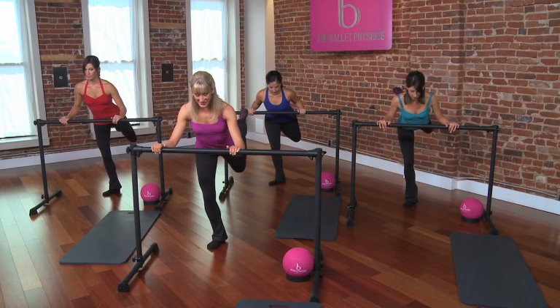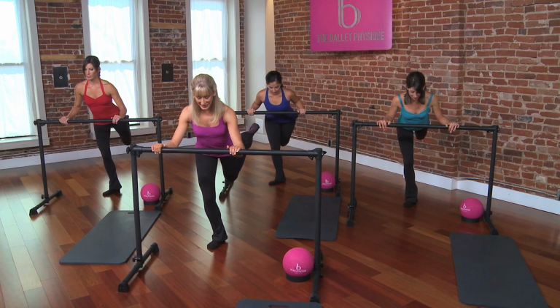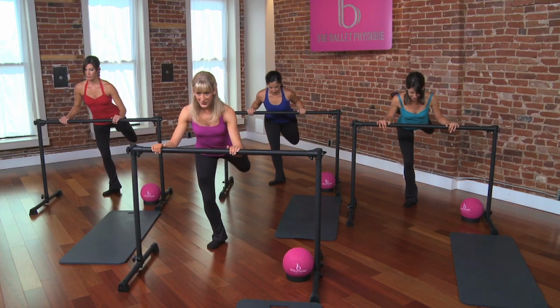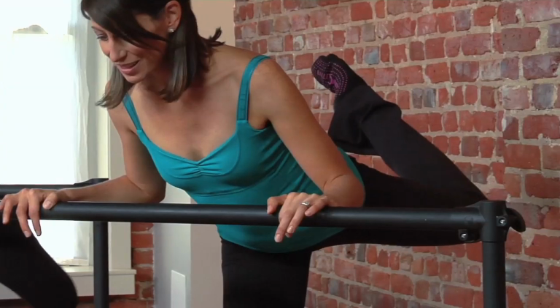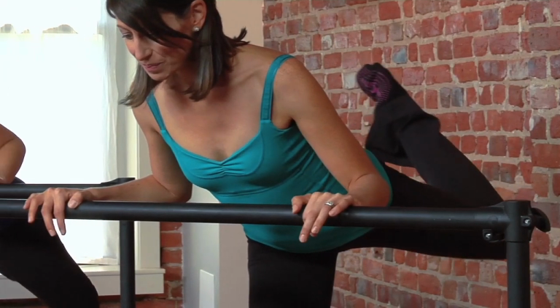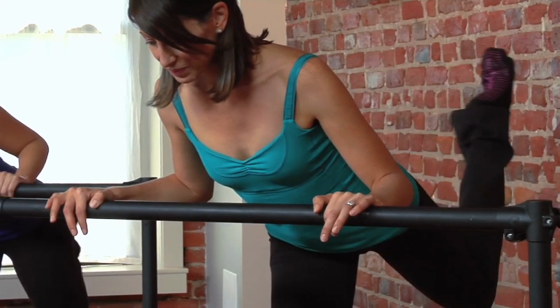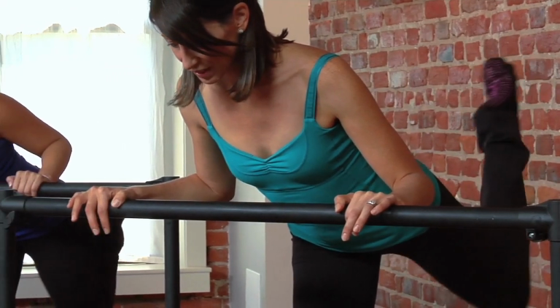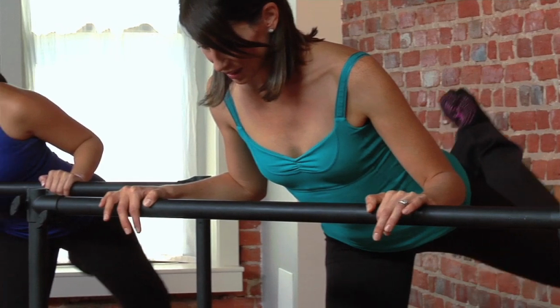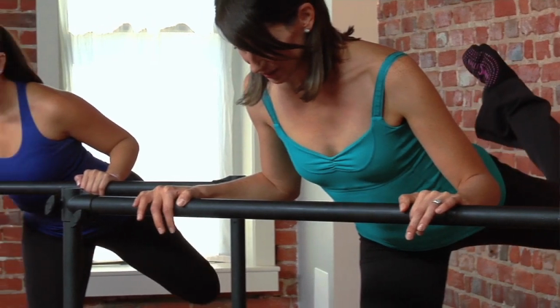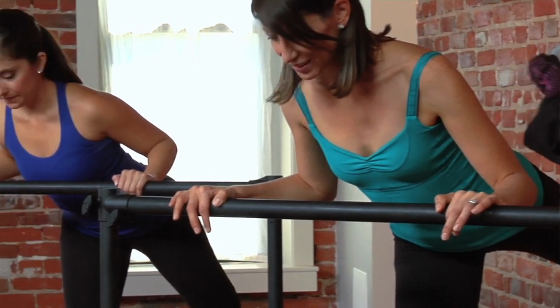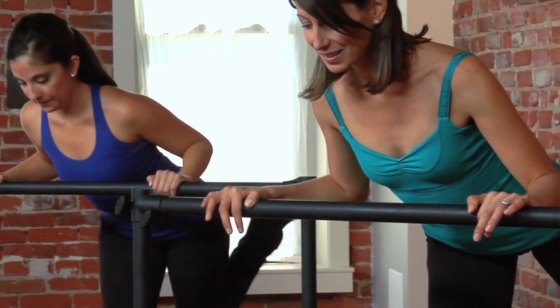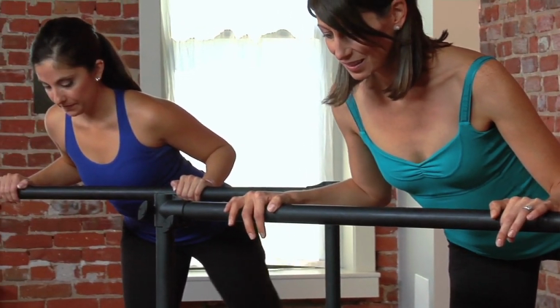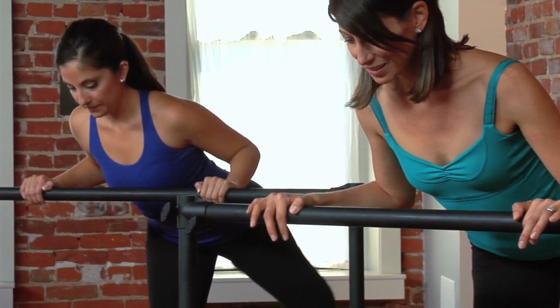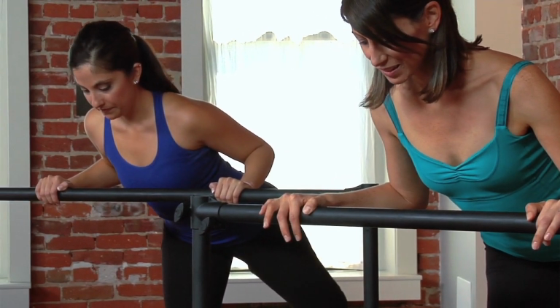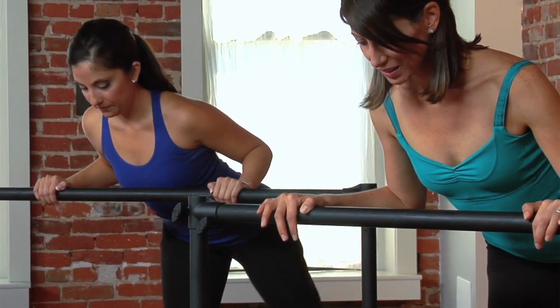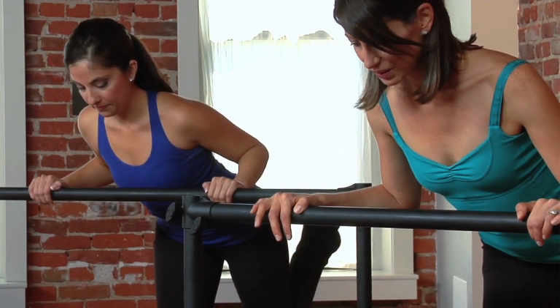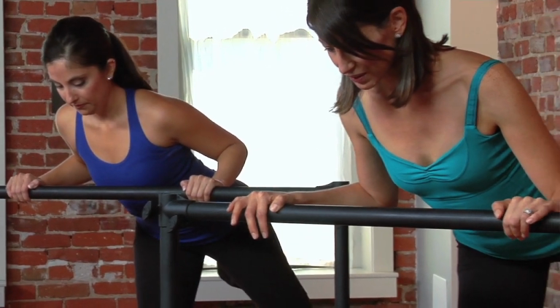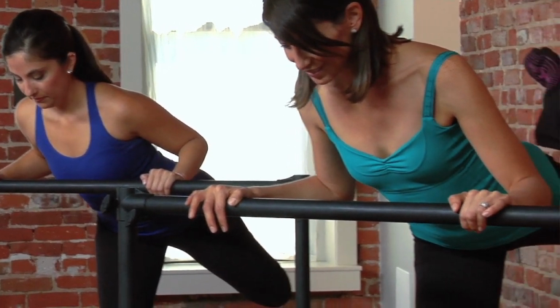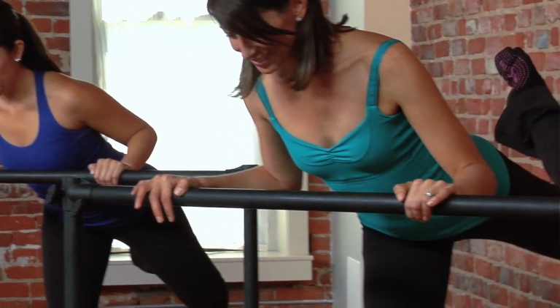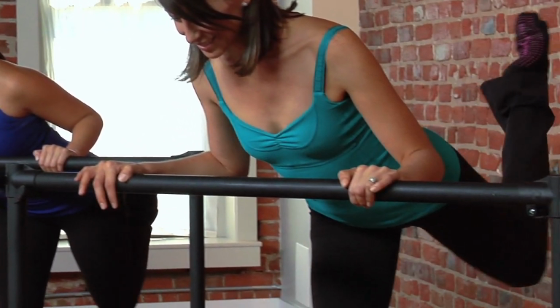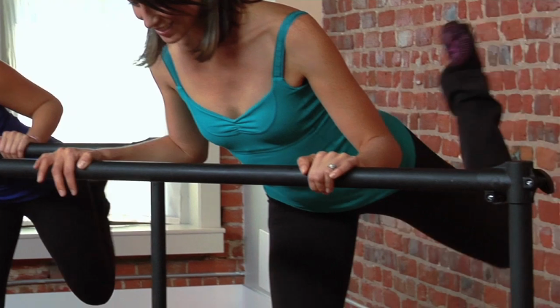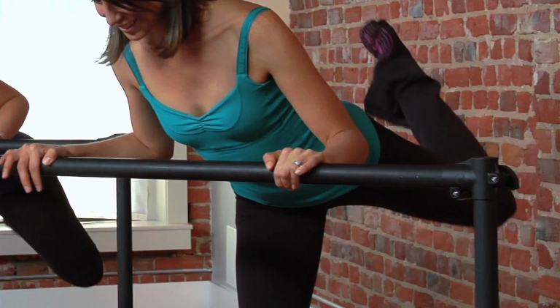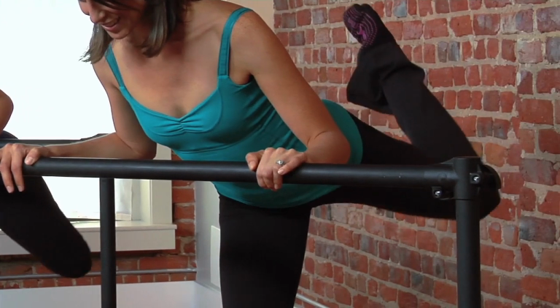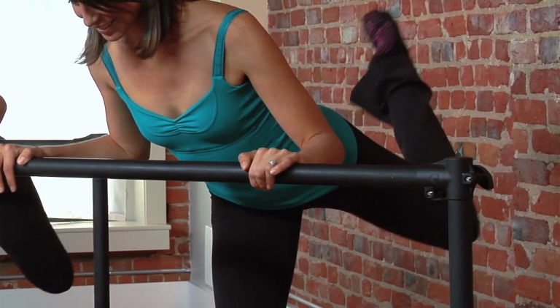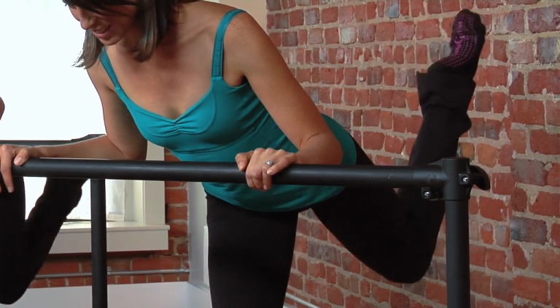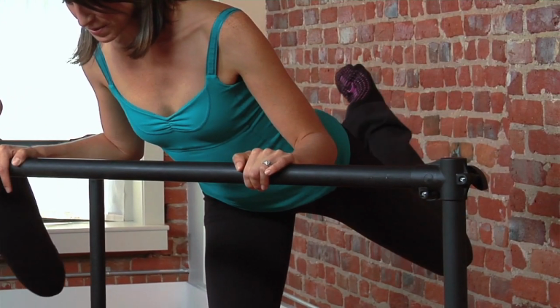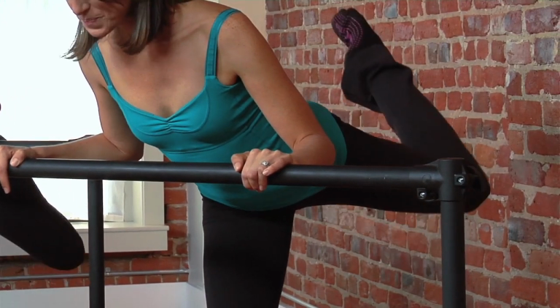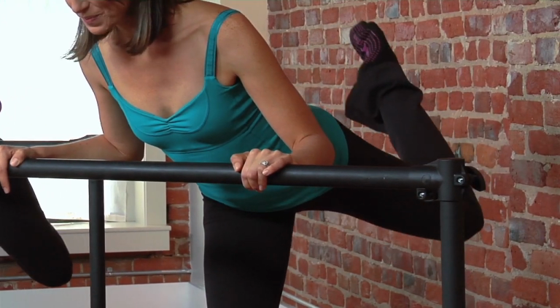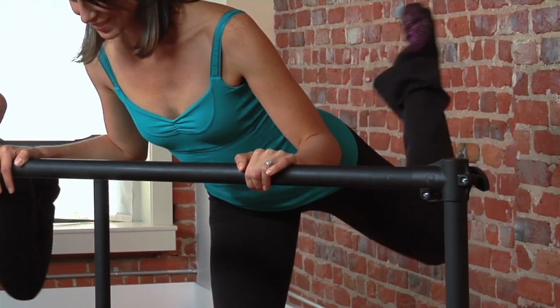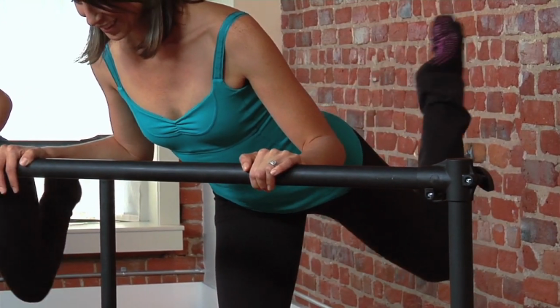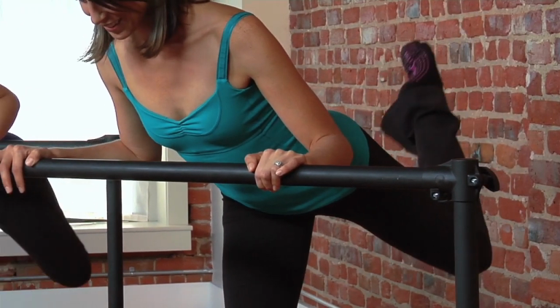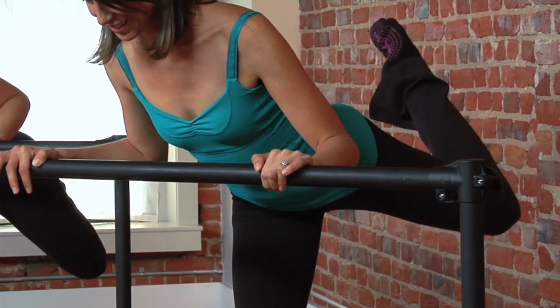Turn in, turn out, lift. Every single rotation of that hip is chiseling the outer glute, putting a little more muscle on your behind. And remember, the more muscle you build right now, more calories you're burning around the clock.